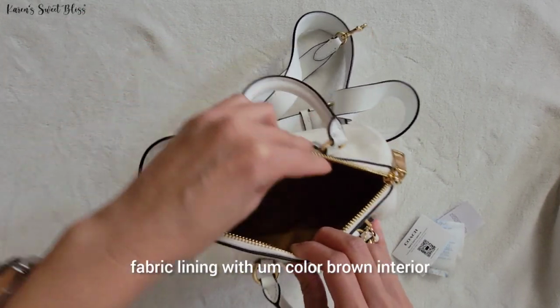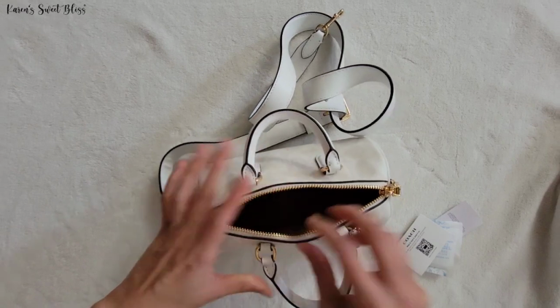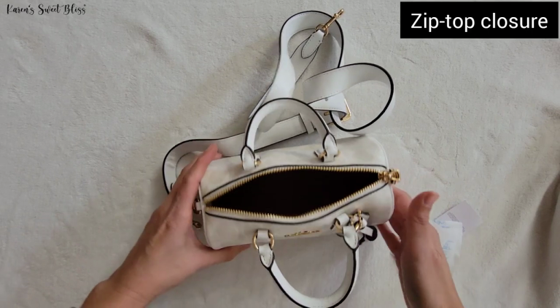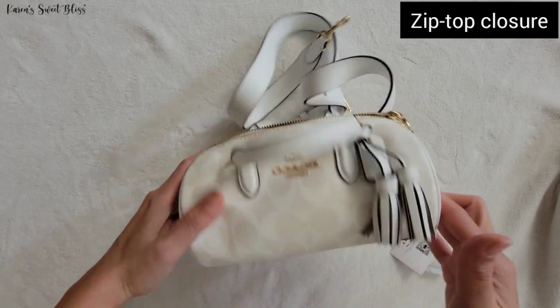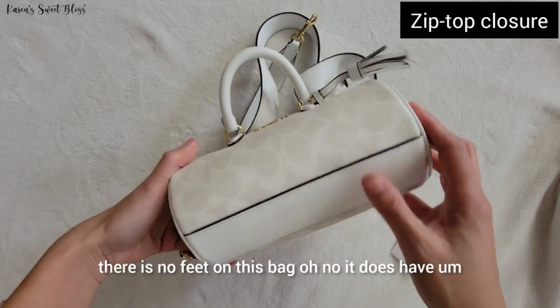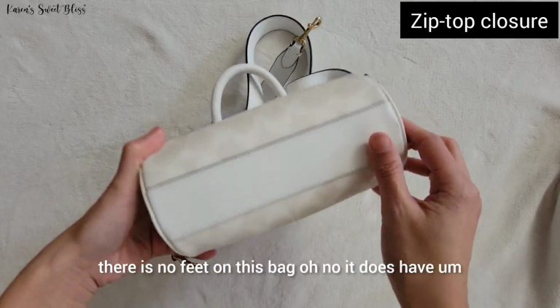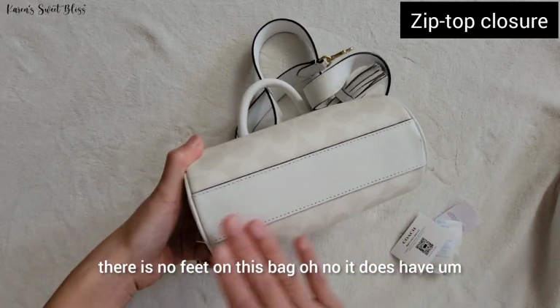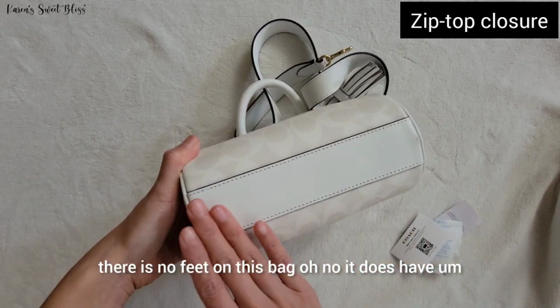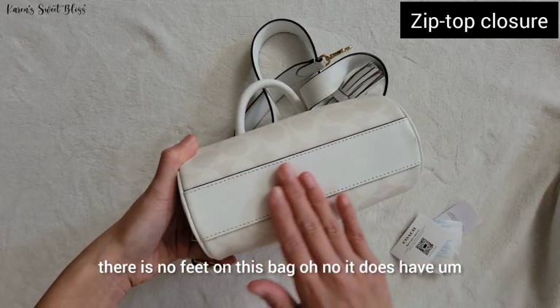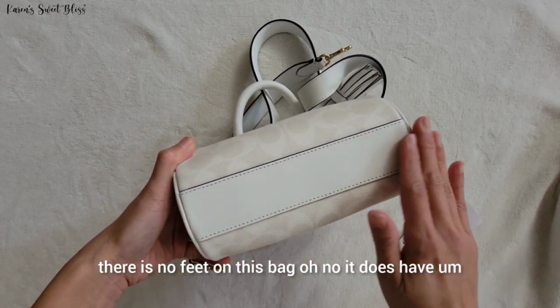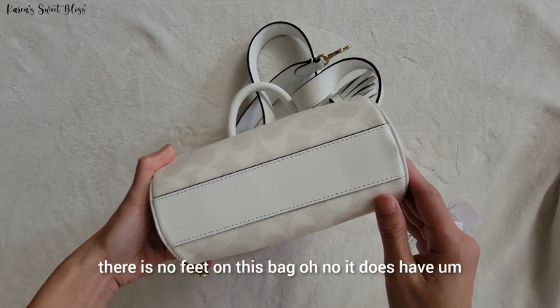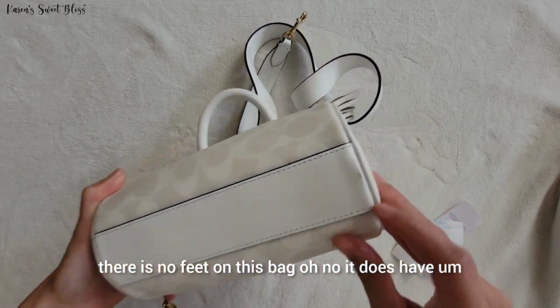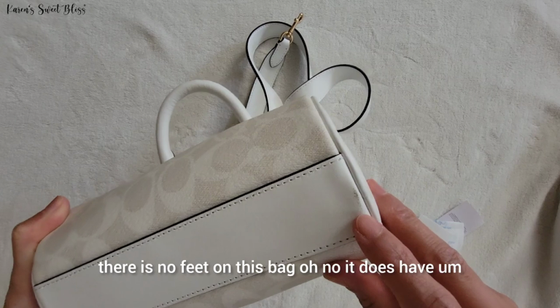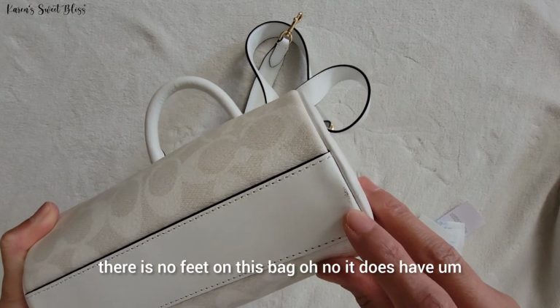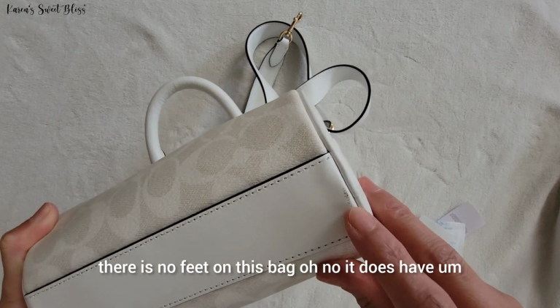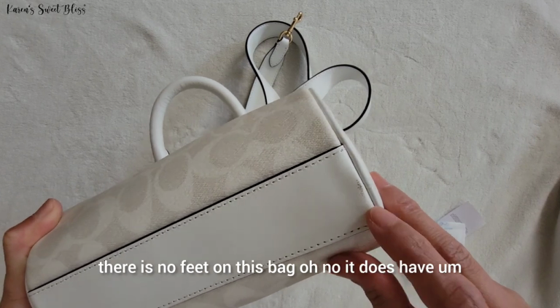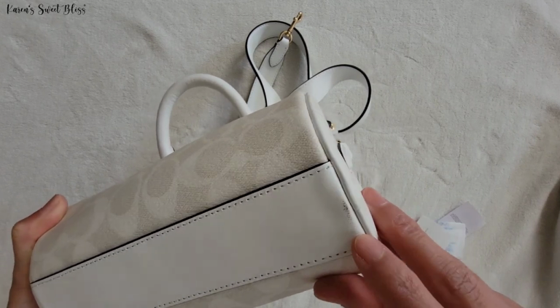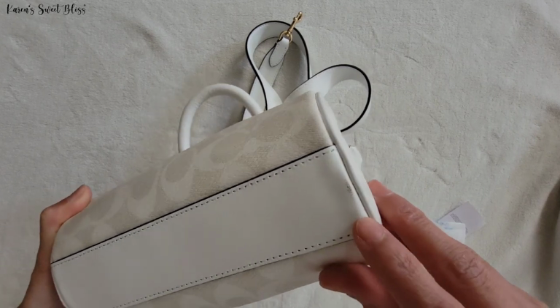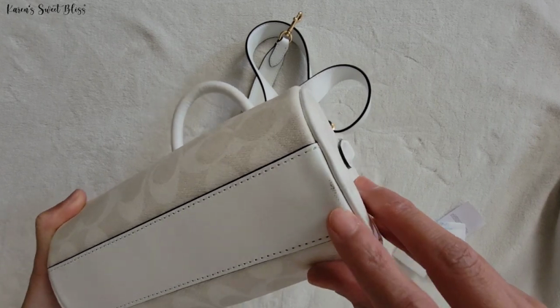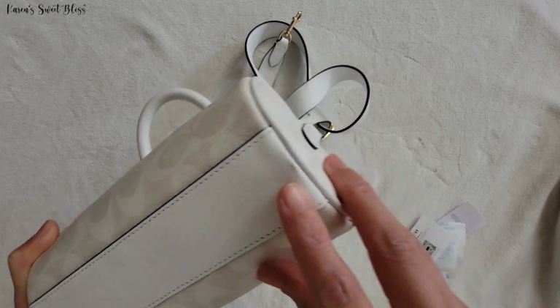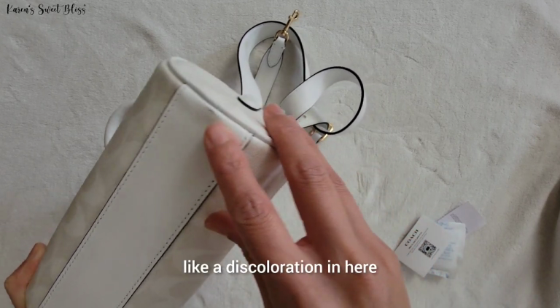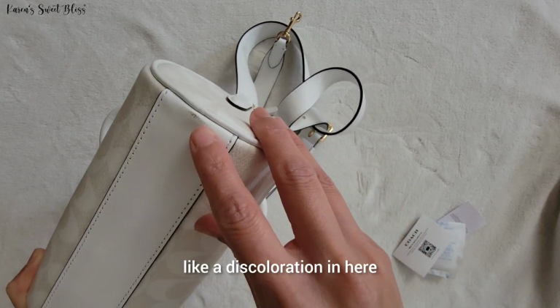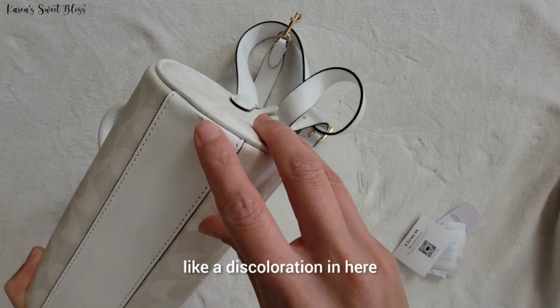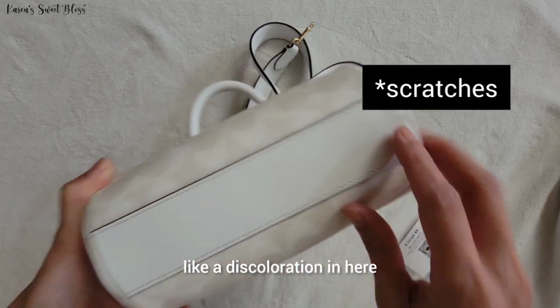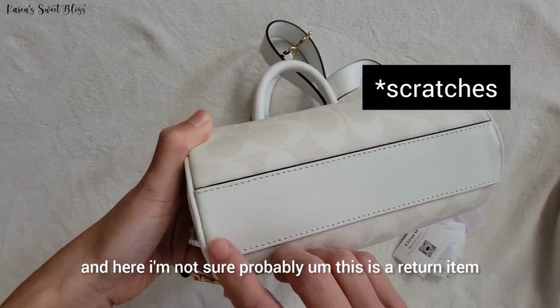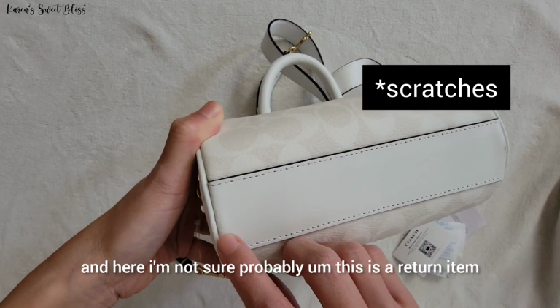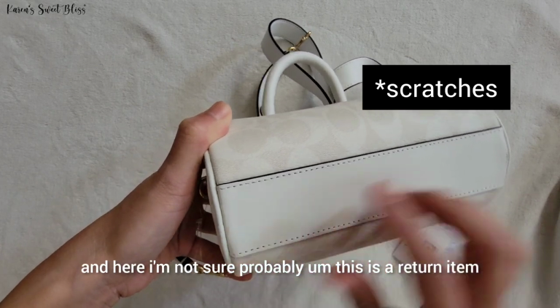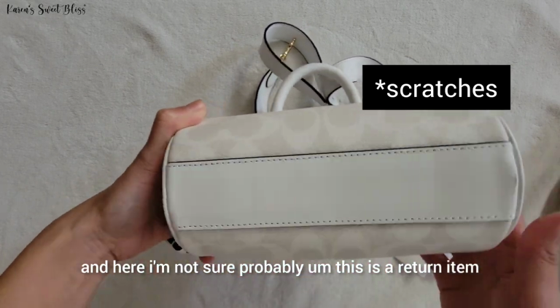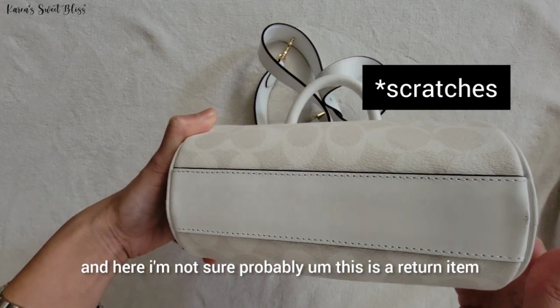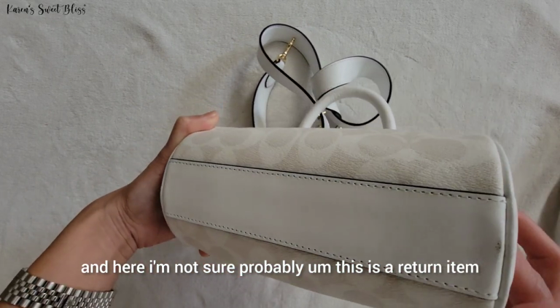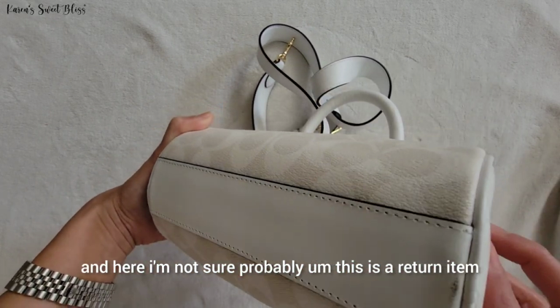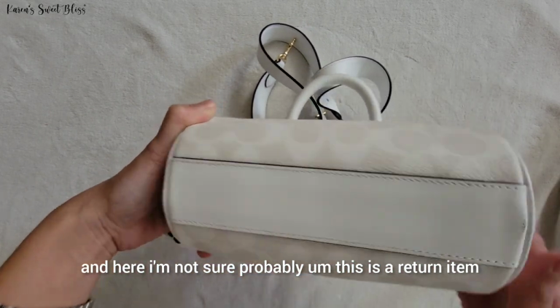The inside of this bag is made of fabric lining with a brown interior. There are no feet on this bag. There does appear to be some discoloration in here — I'm not sure, but this is probably a return item.